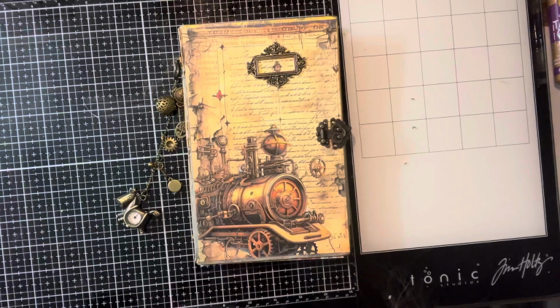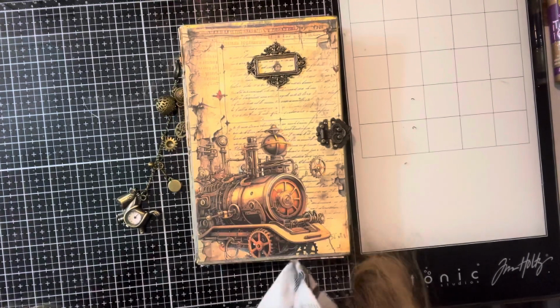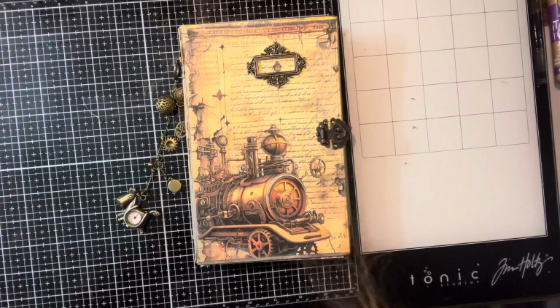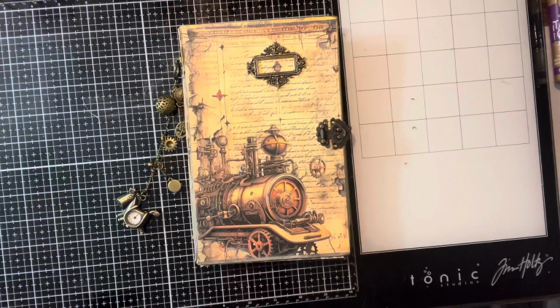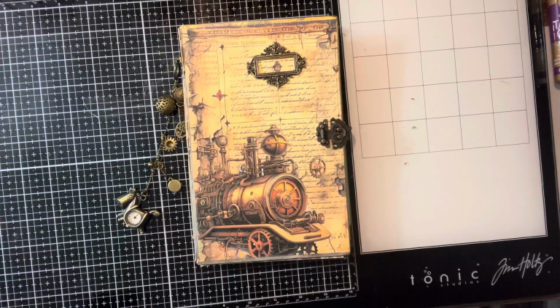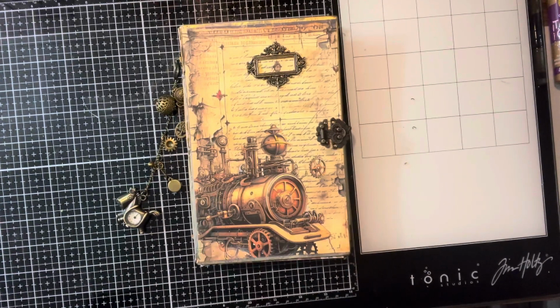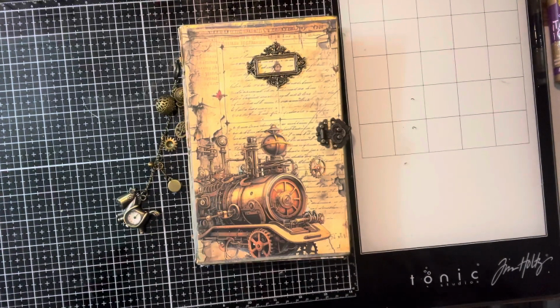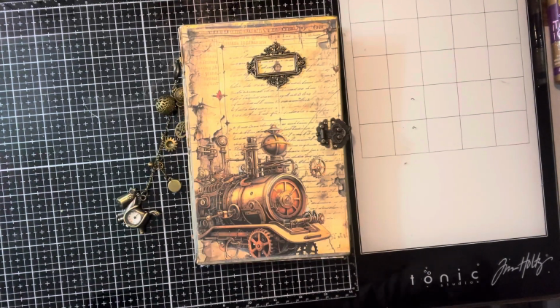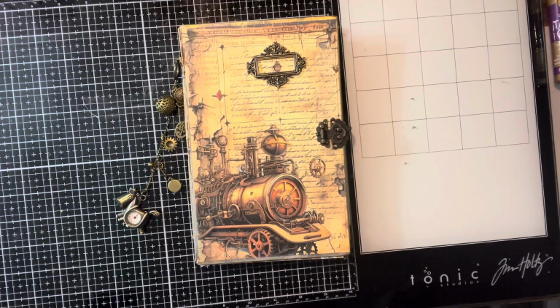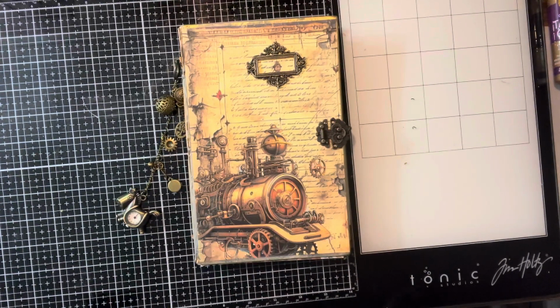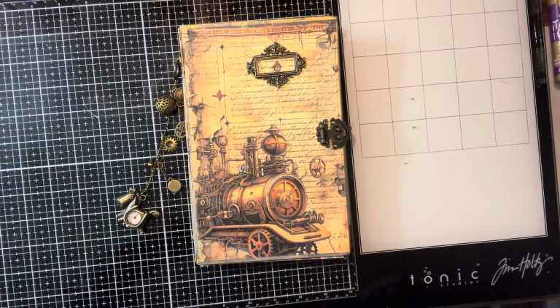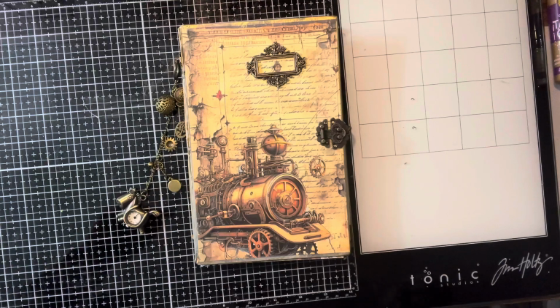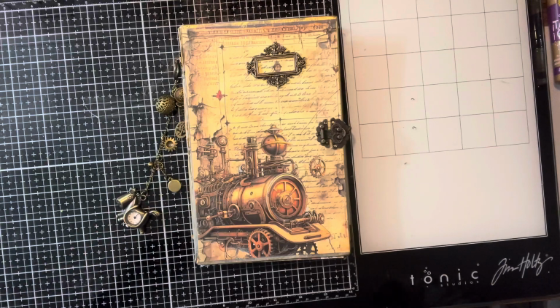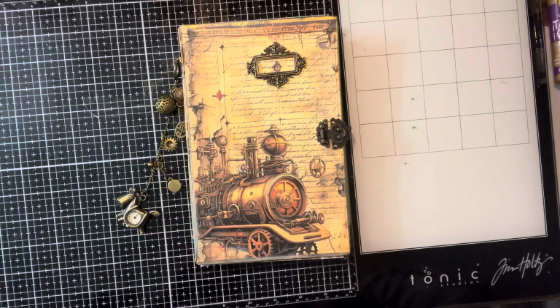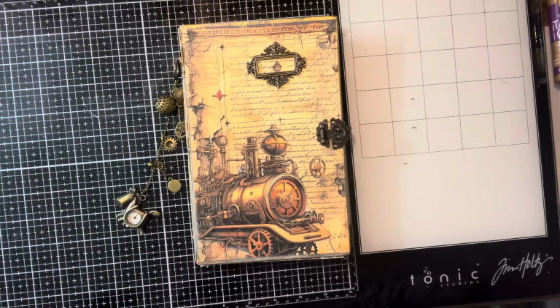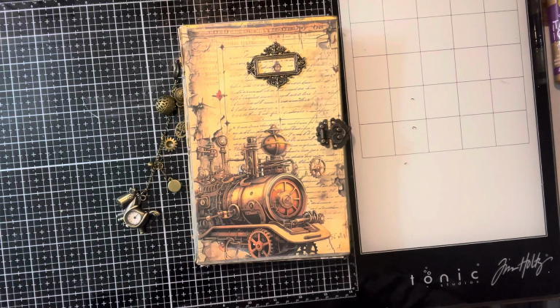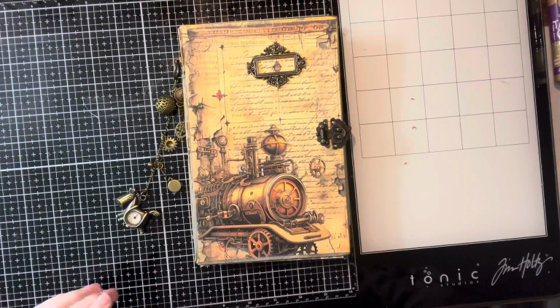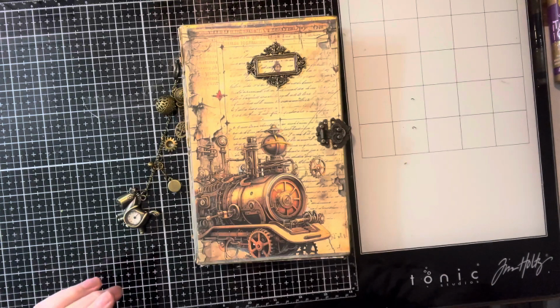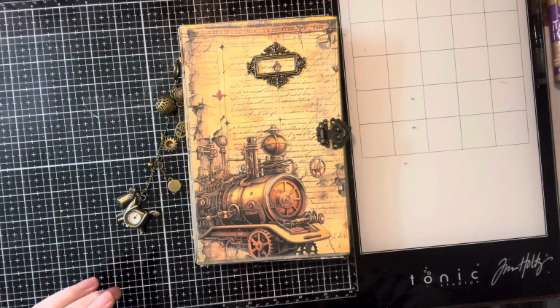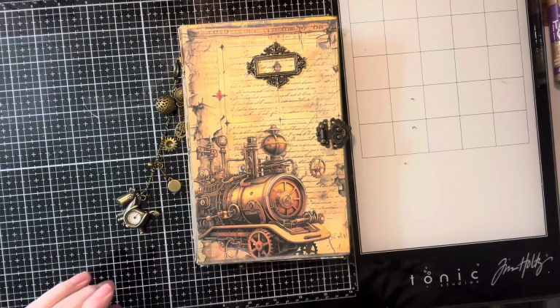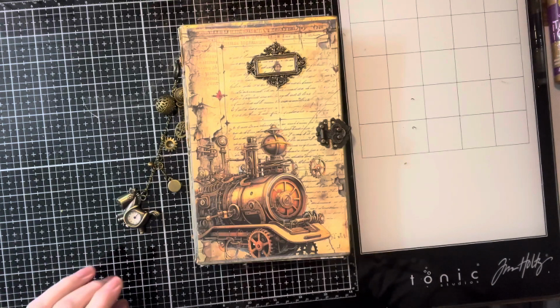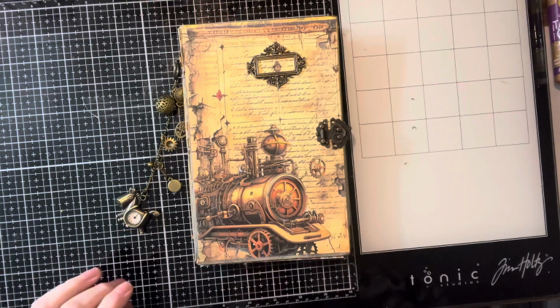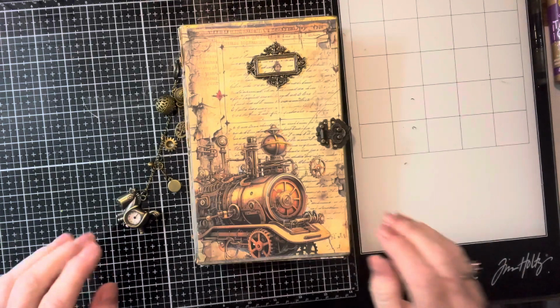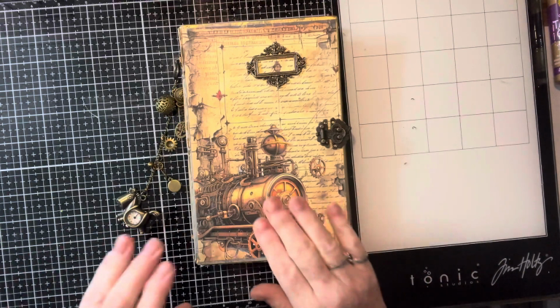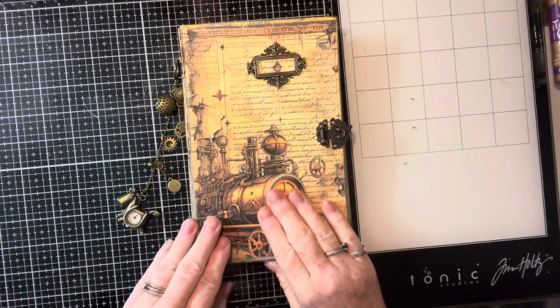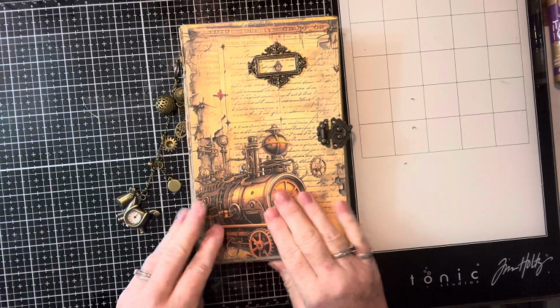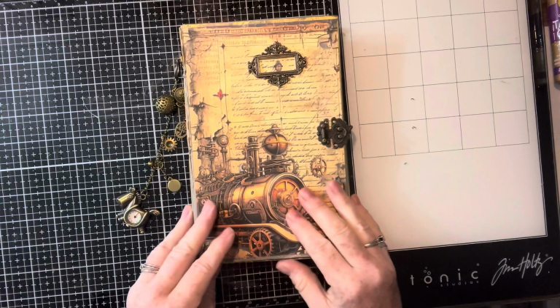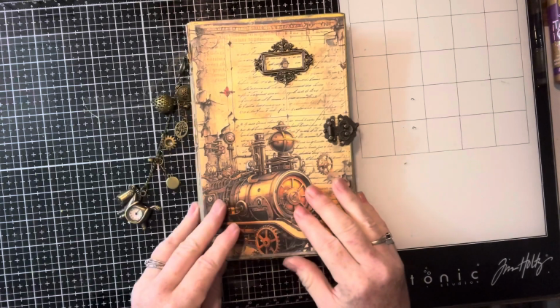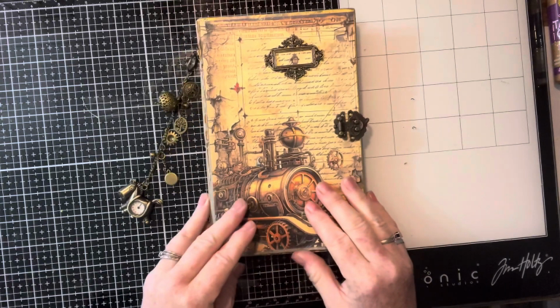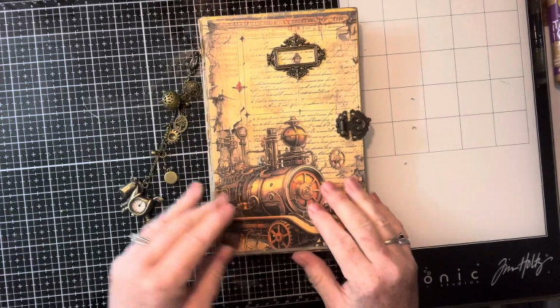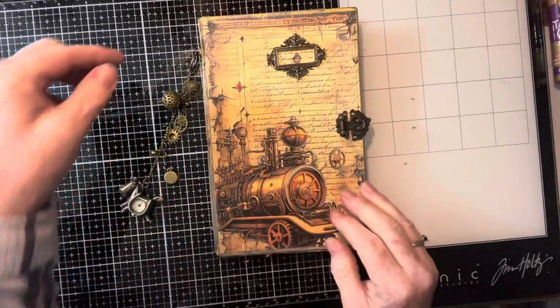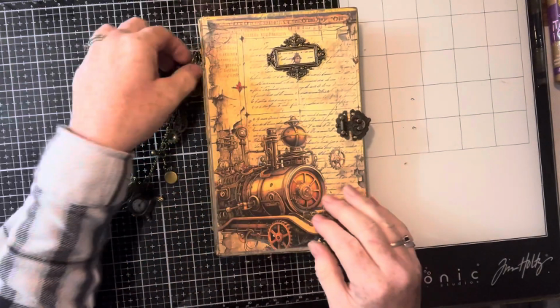Hi y'all, welcome back to my channel. It's early in the morning here and I thought I would get out this video of this steampunk journal that I made.